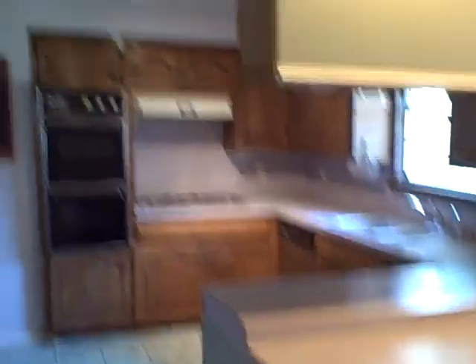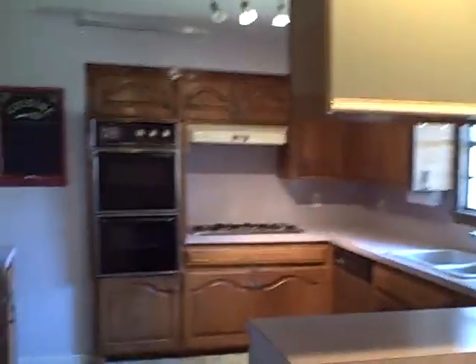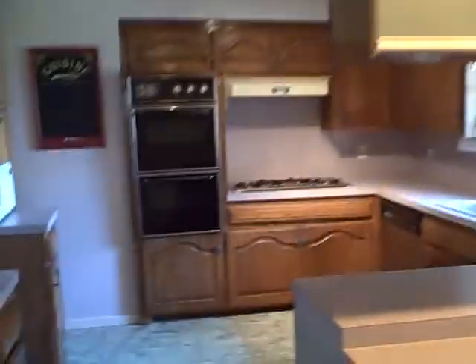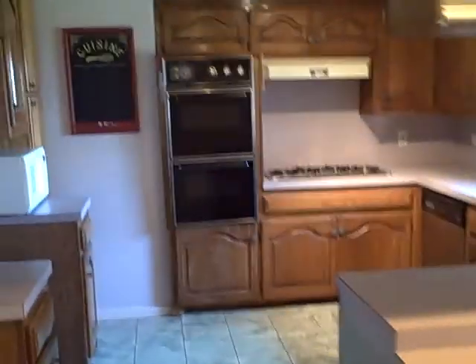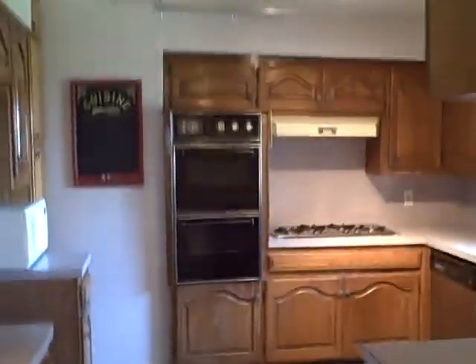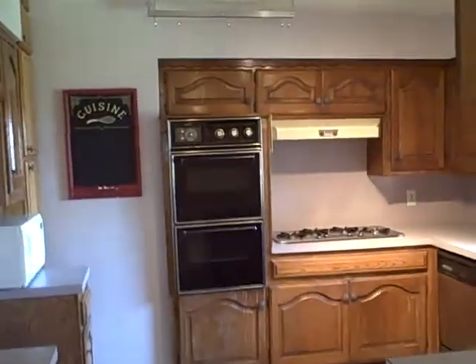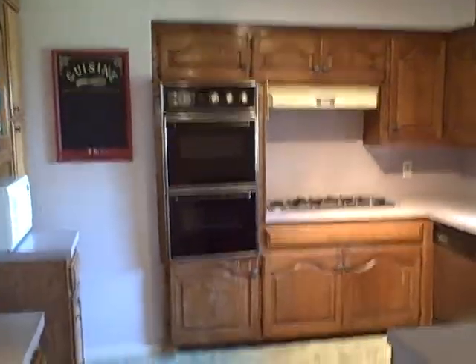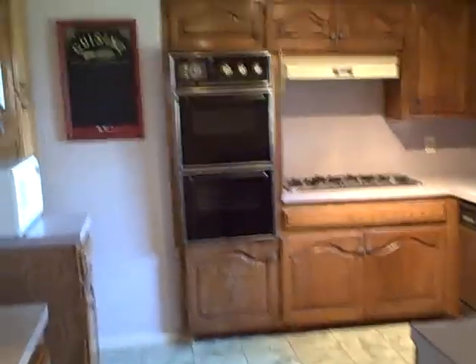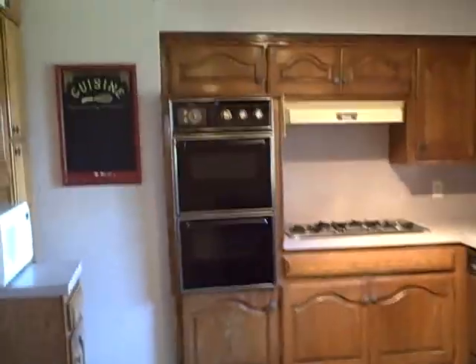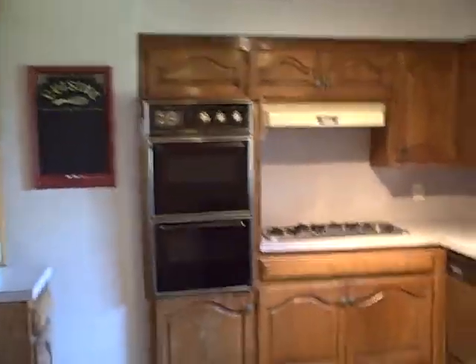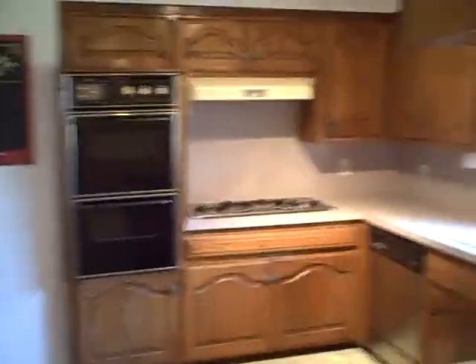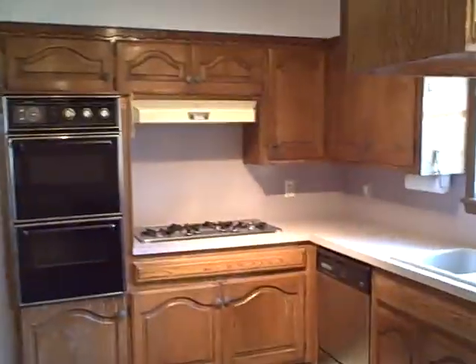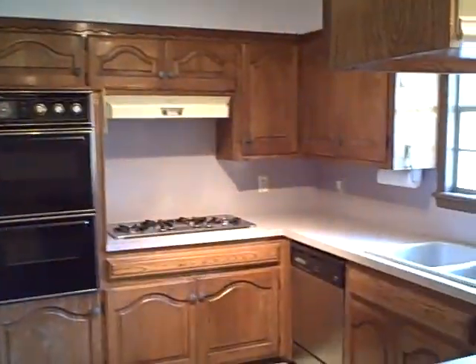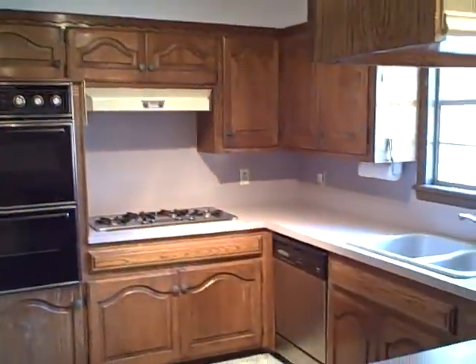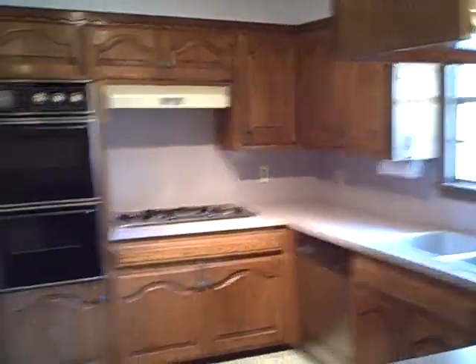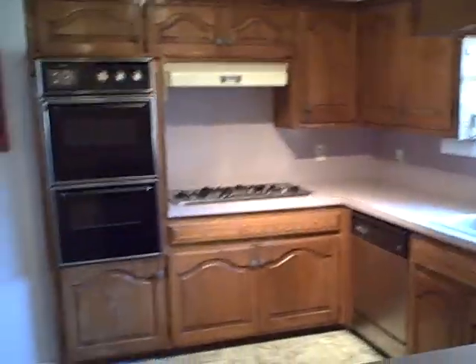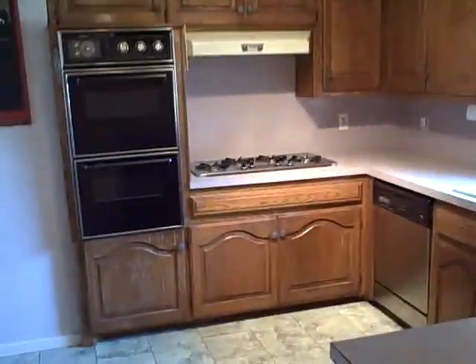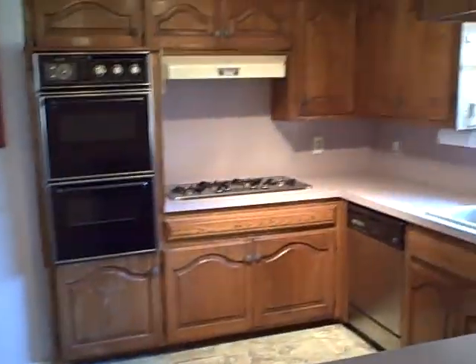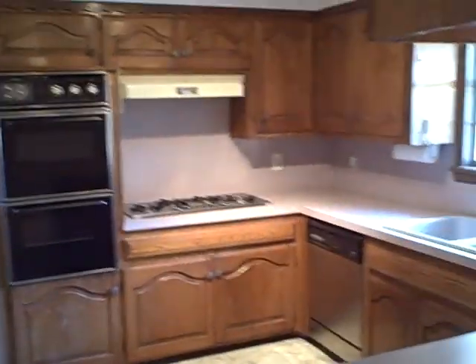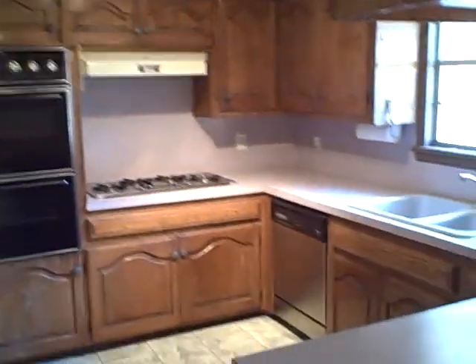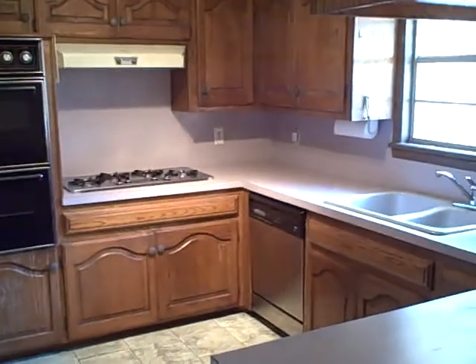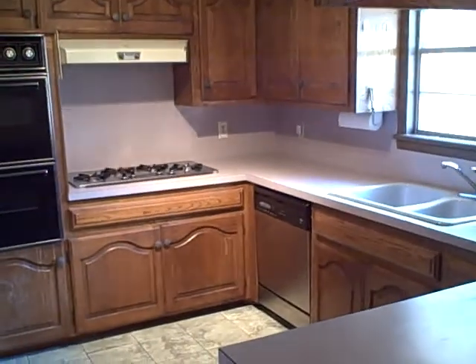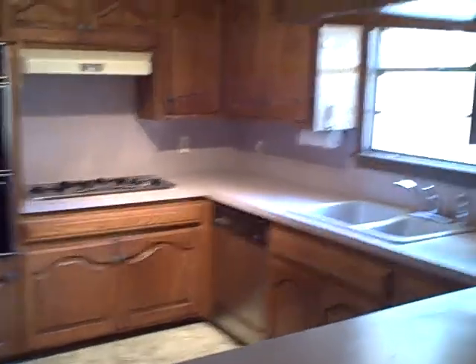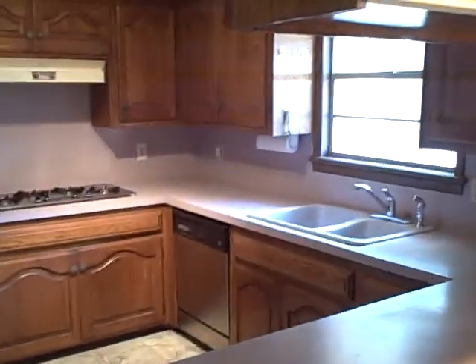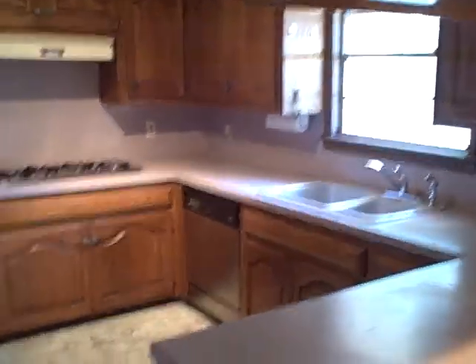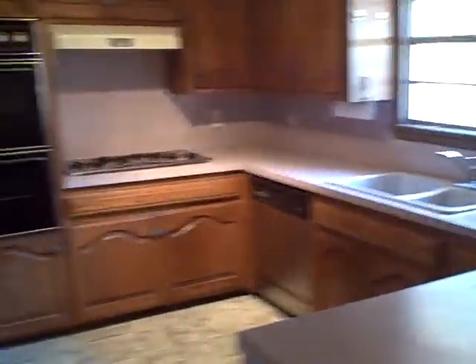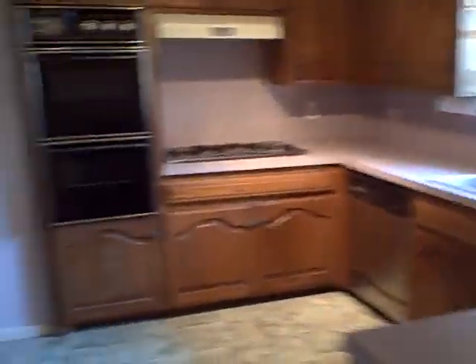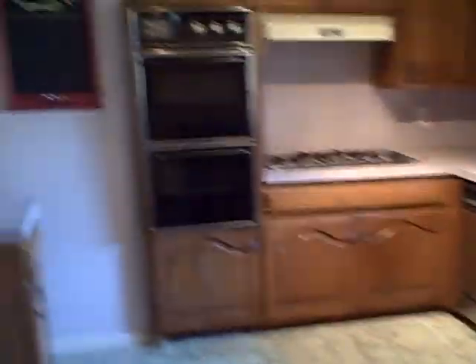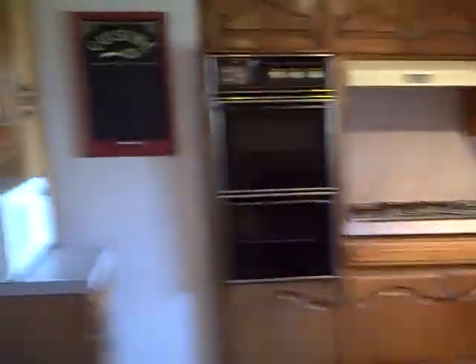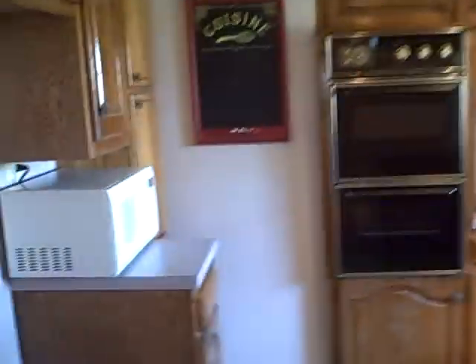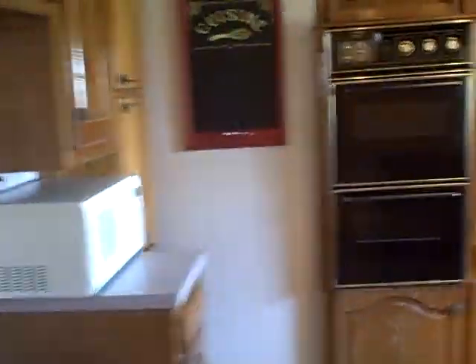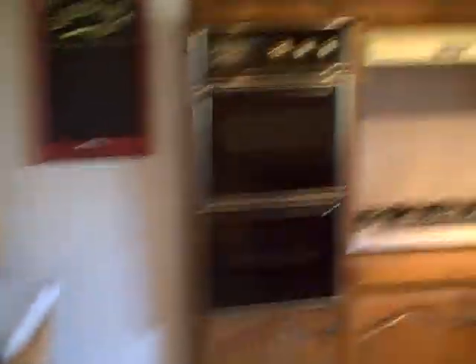Here's the kitchen. It's got a gas cooktop, dishwasher, and lots of cabinets.